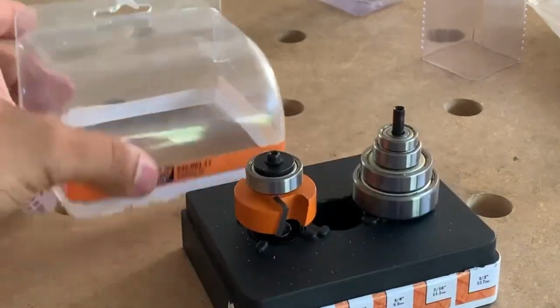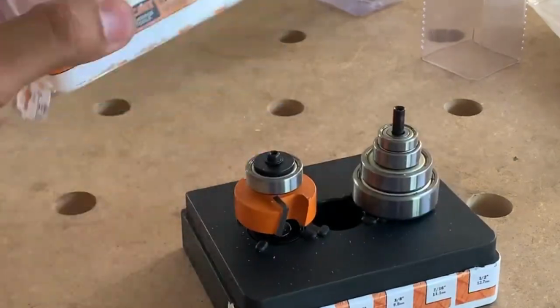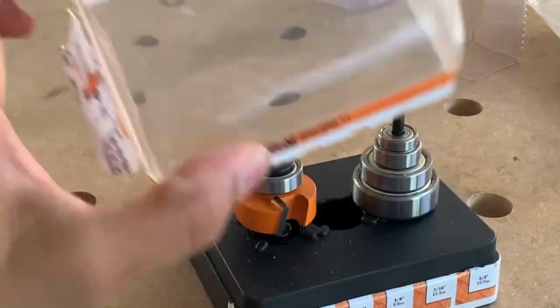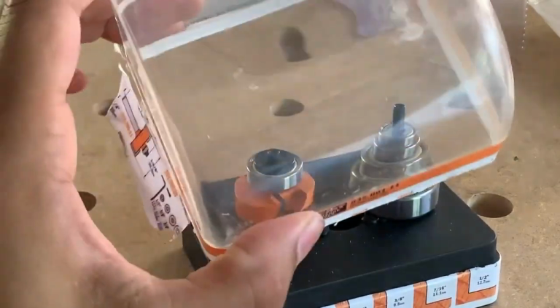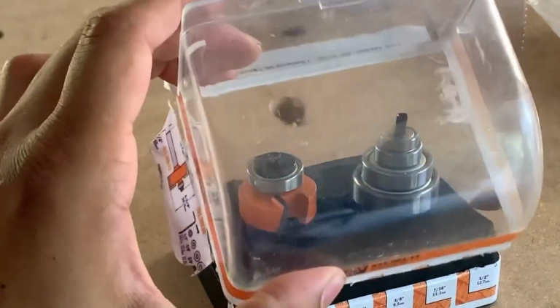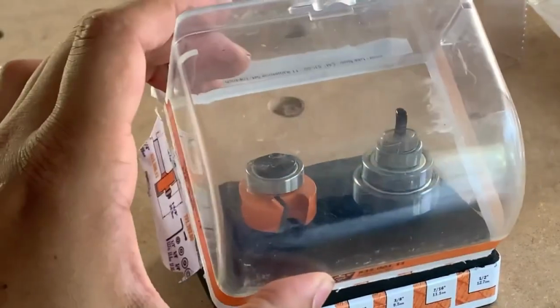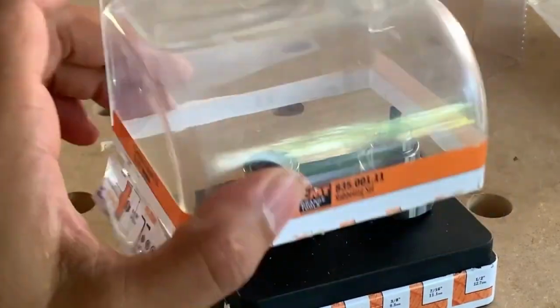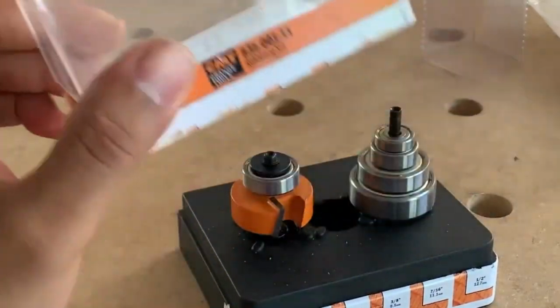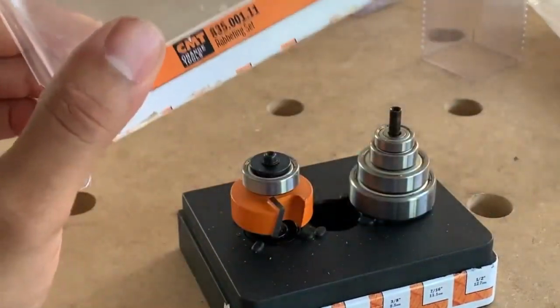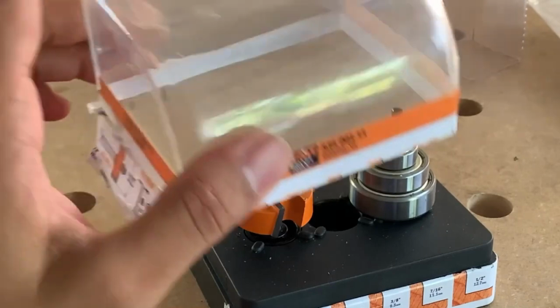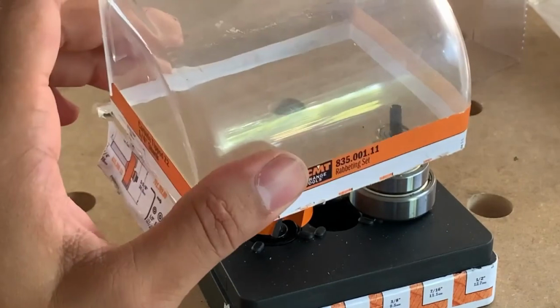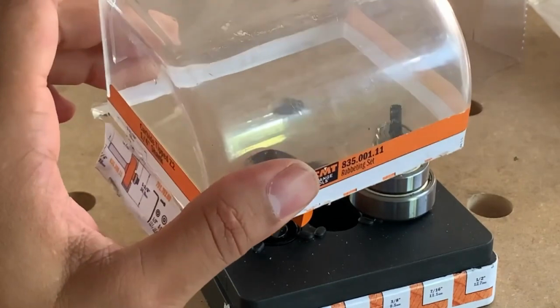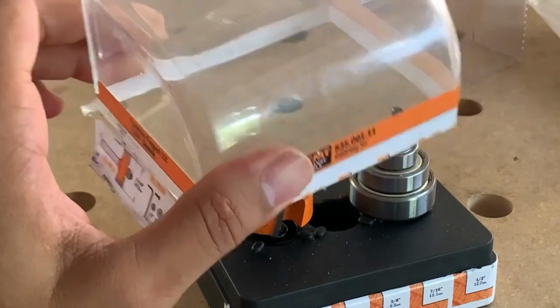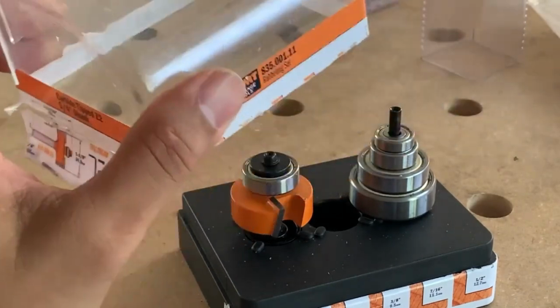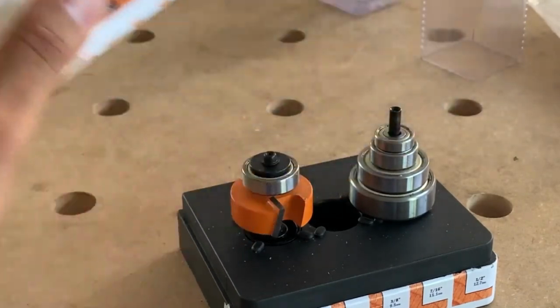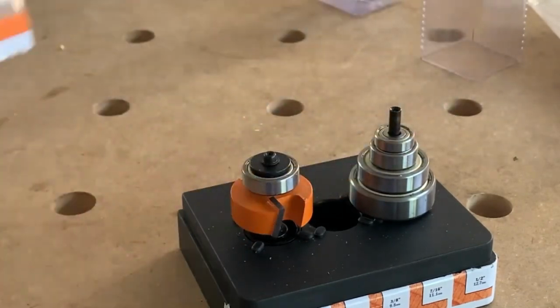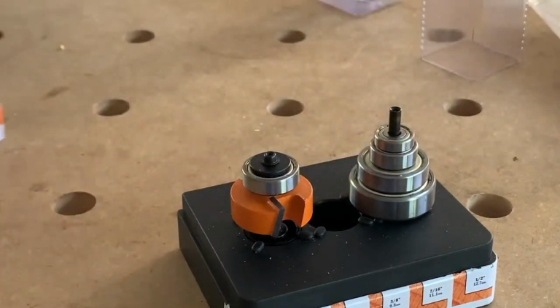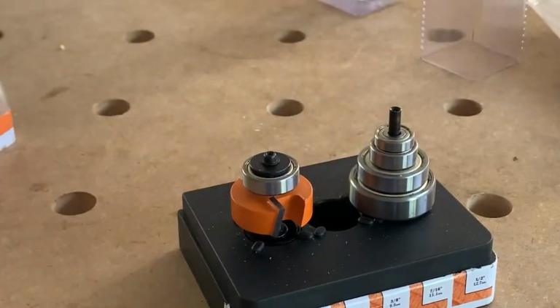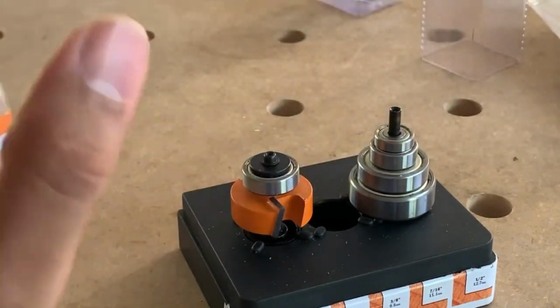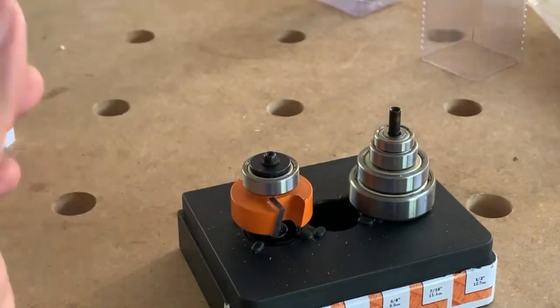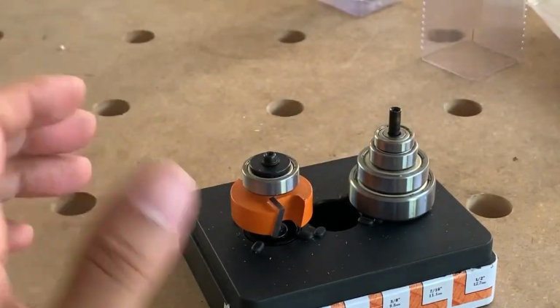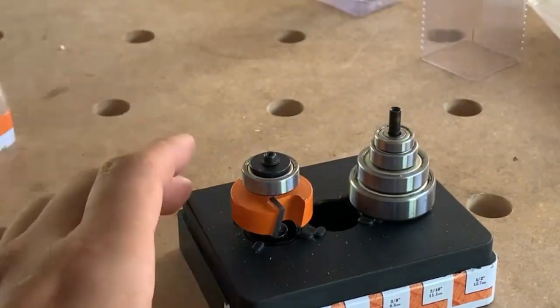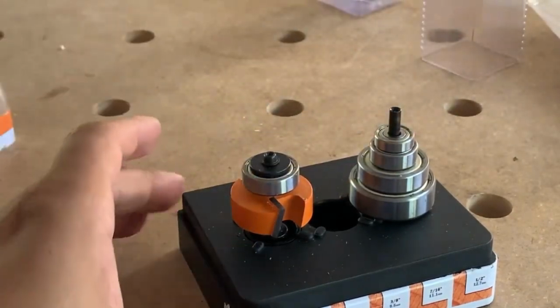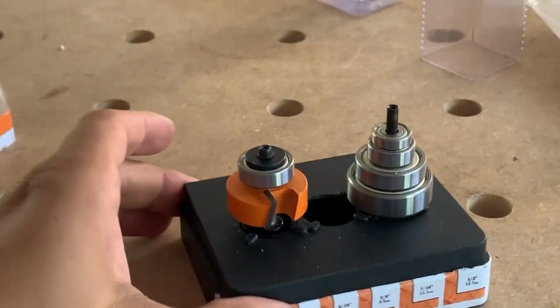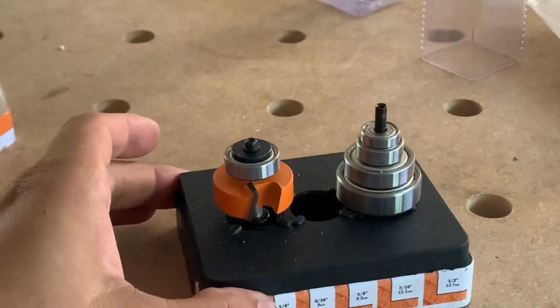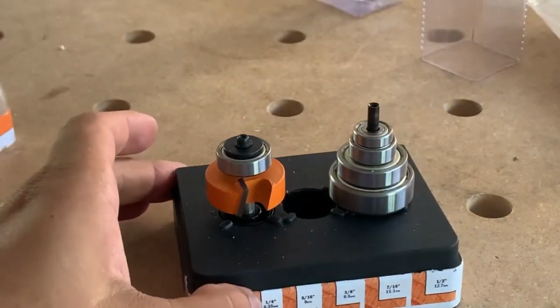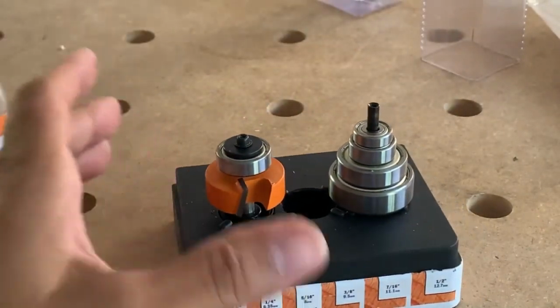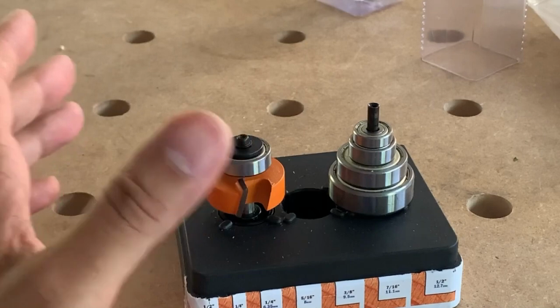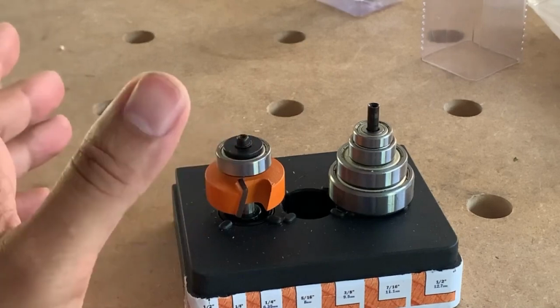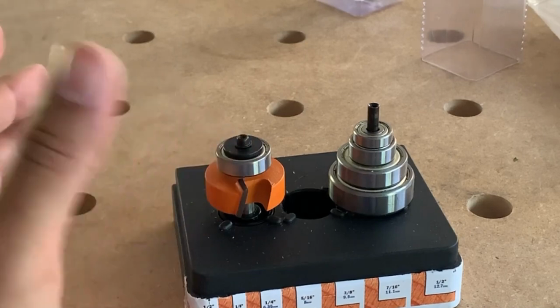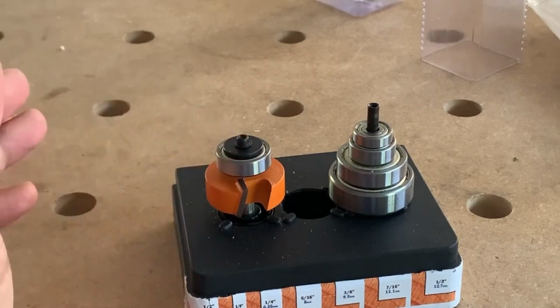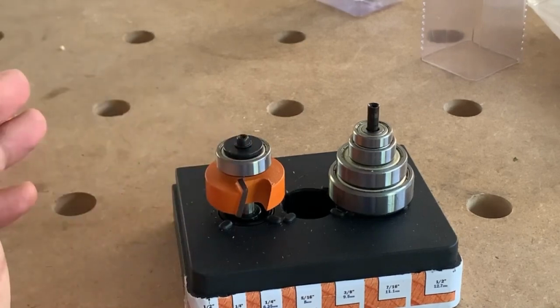The case is nice, of course. The Woodpeckers one does not come with a case. But let me show you why I think the Woodpeckers is a much better choice.